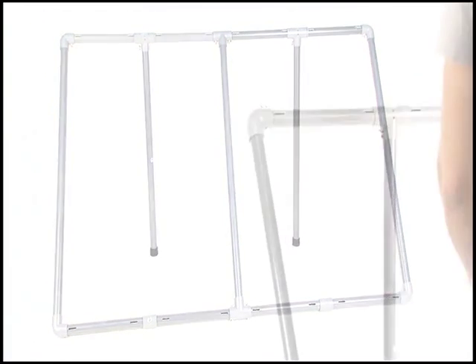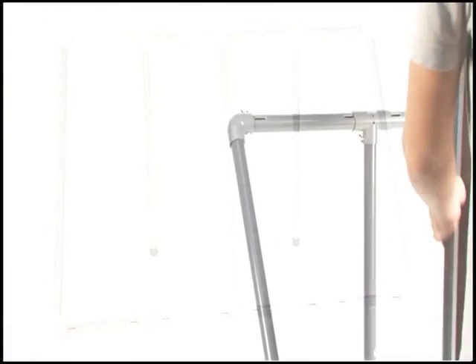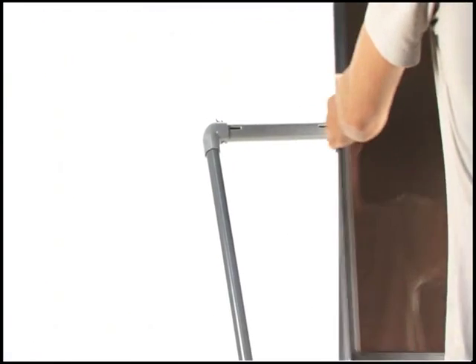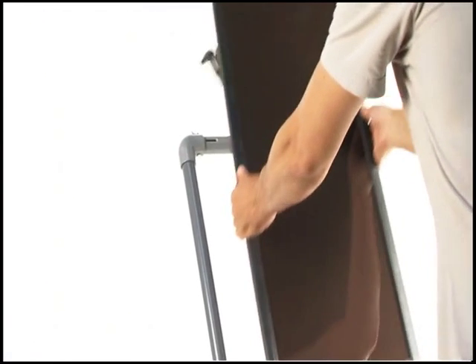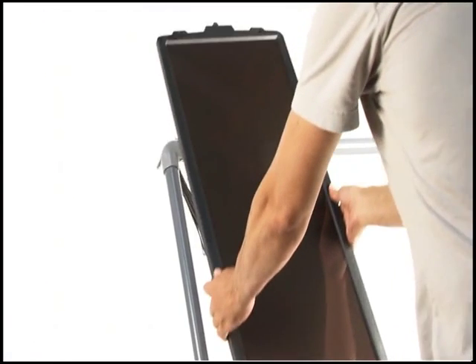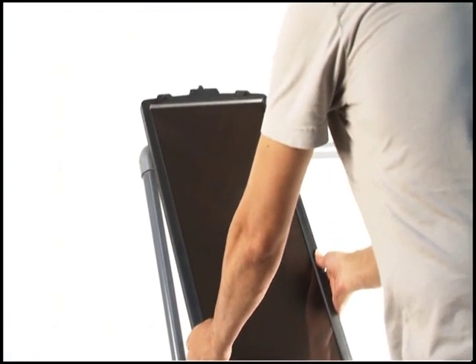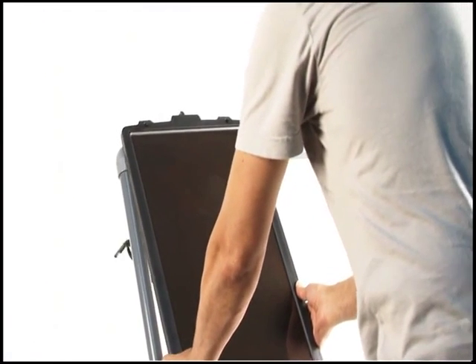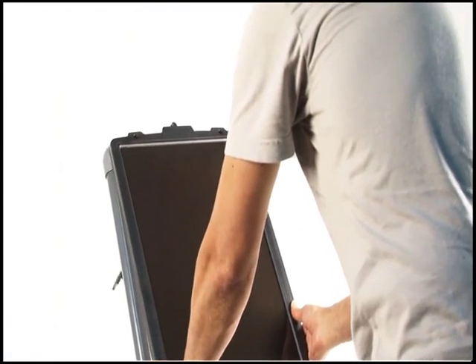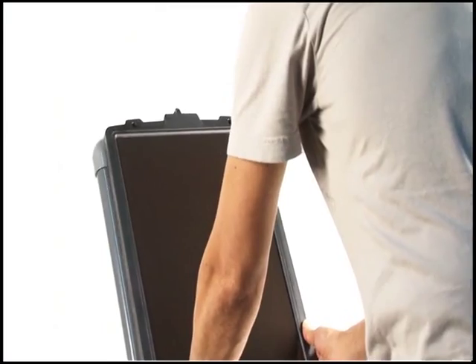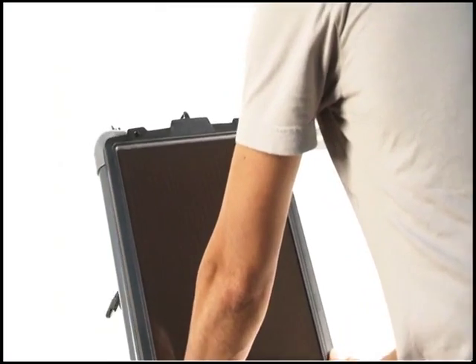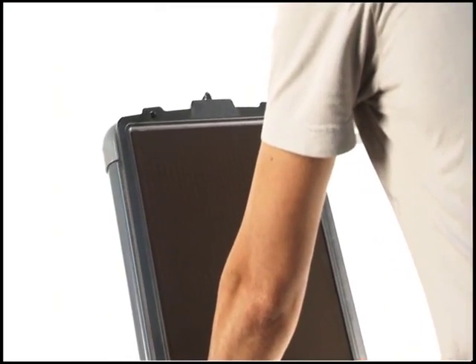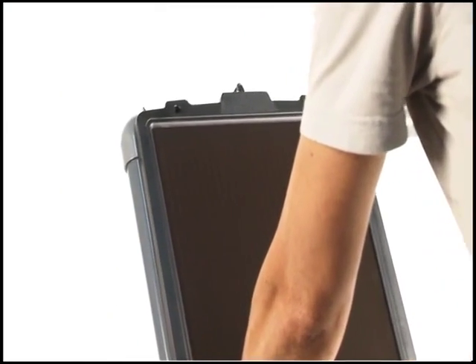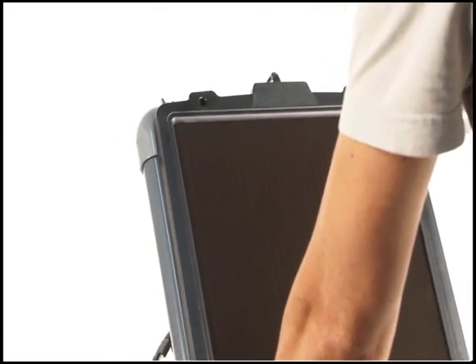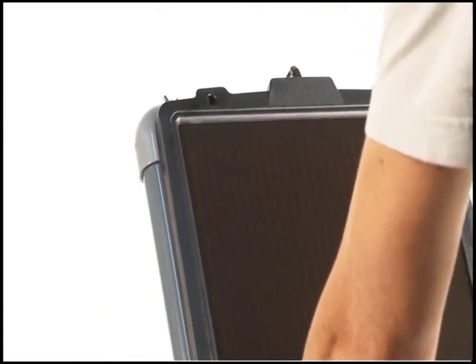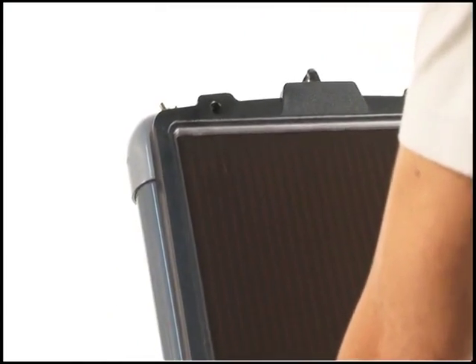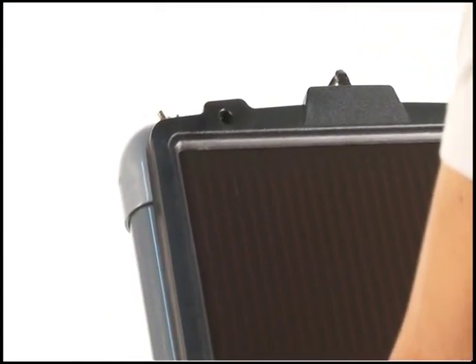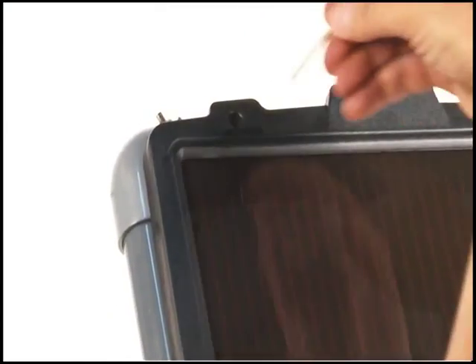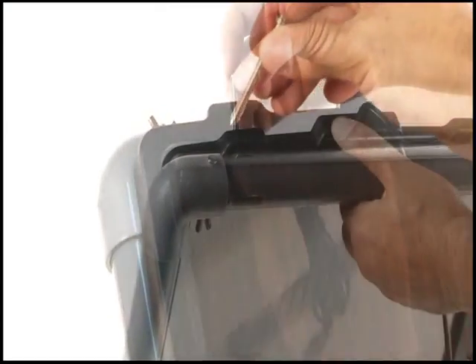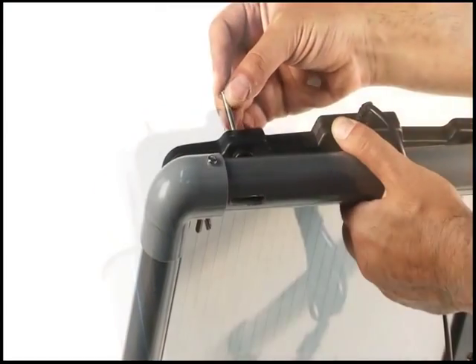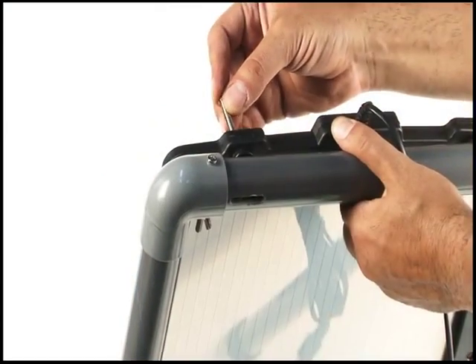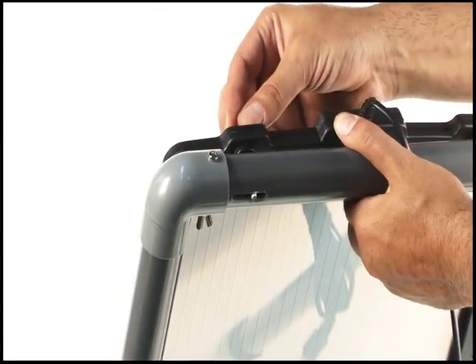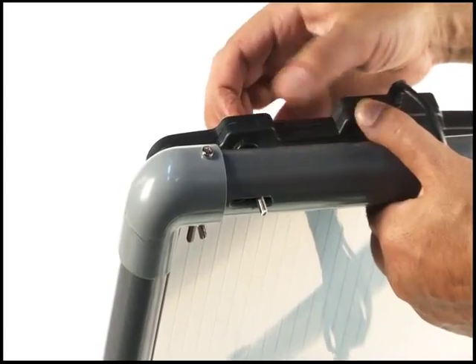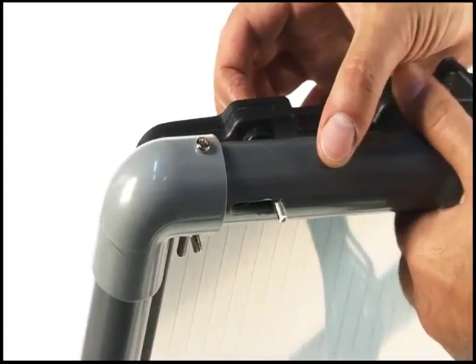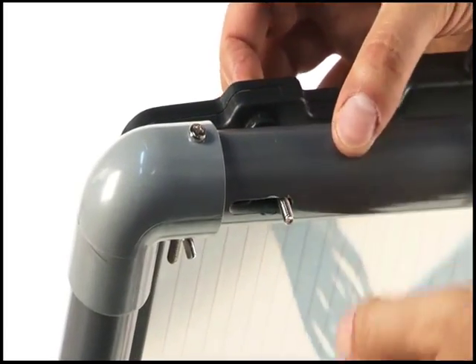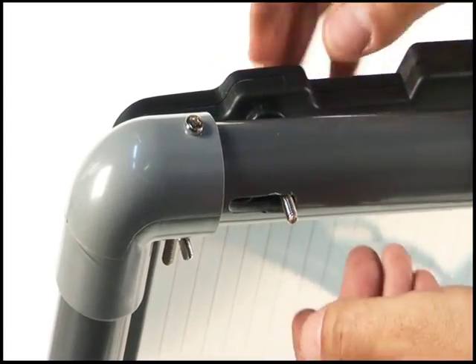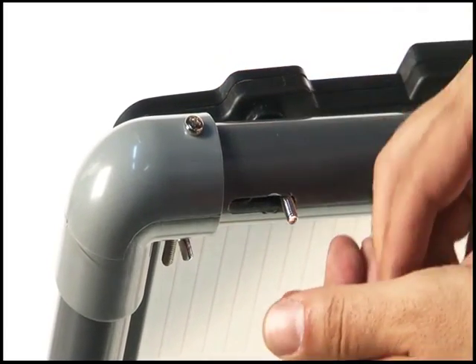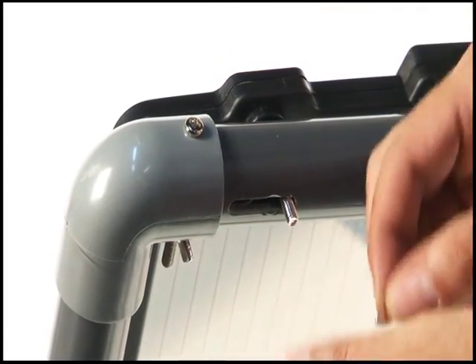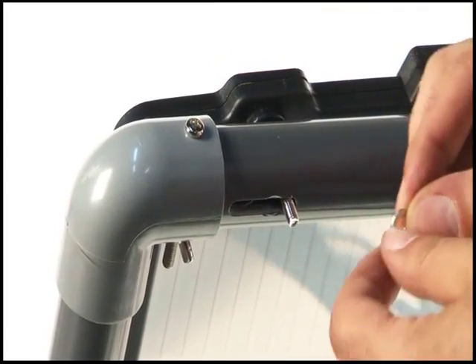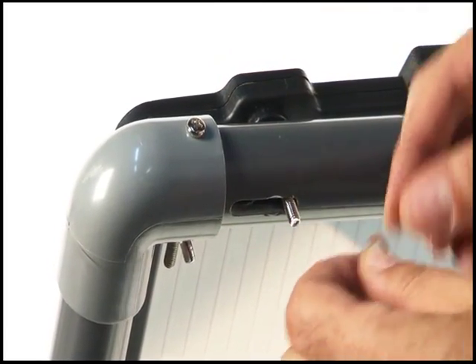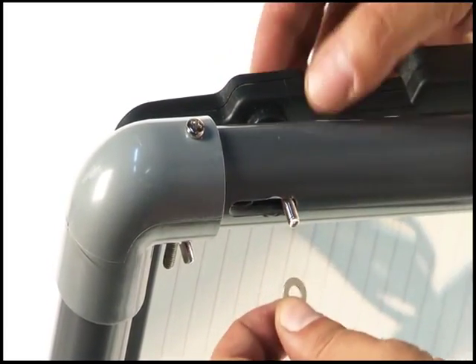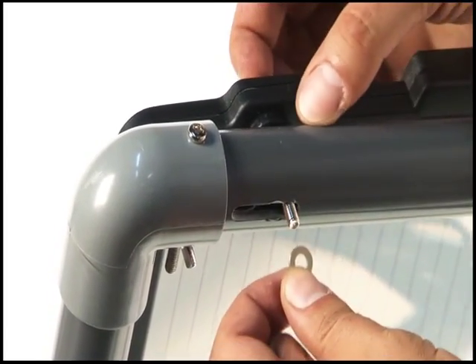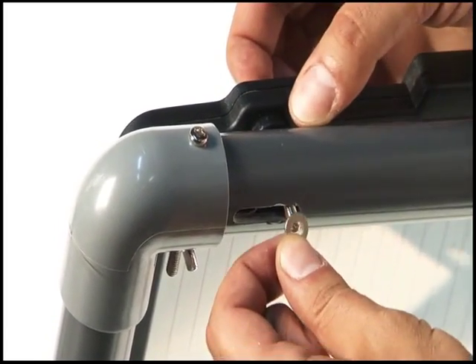Now you are ready to attach the panels. Match the four holes on the solar panel to the four holes on the front of the frame. Use the long screws to secure the panel to the frame. Again, make sure all of the wing nuts are tightly fastened.